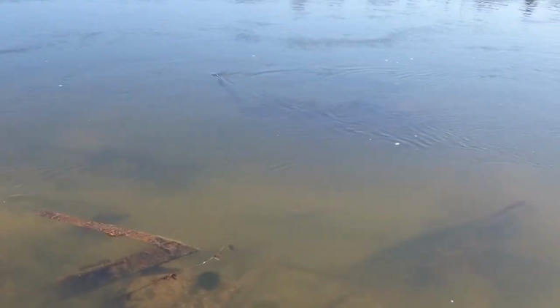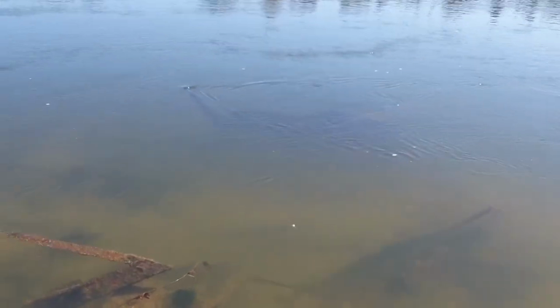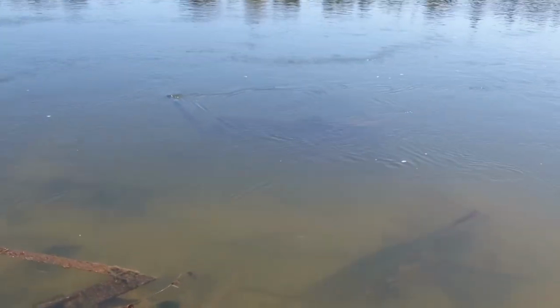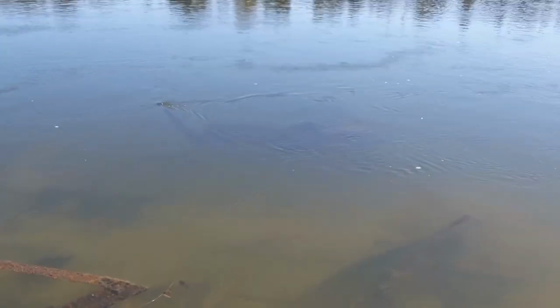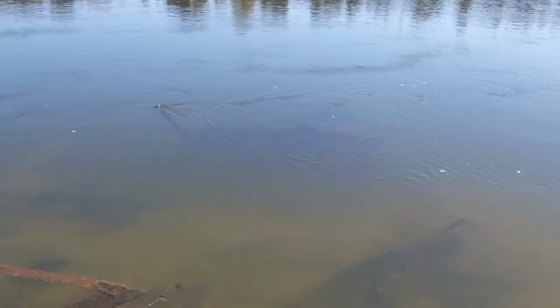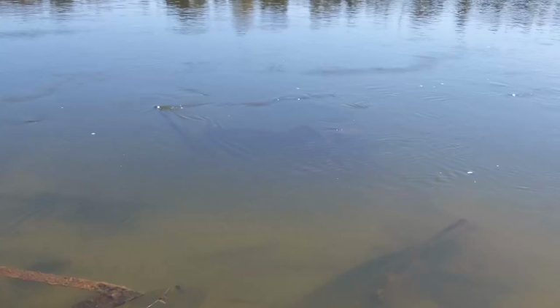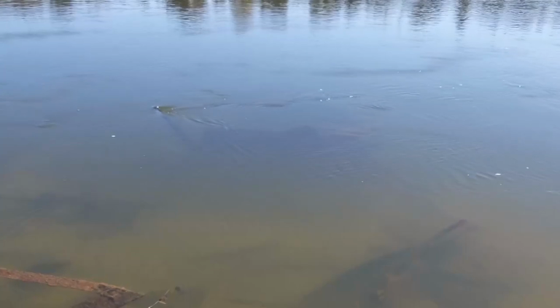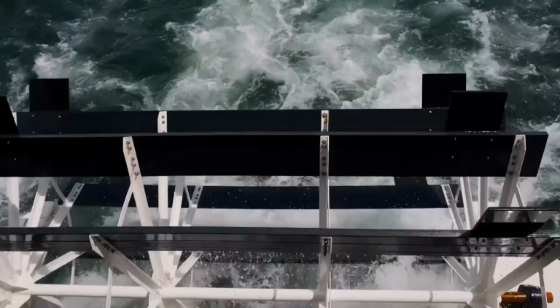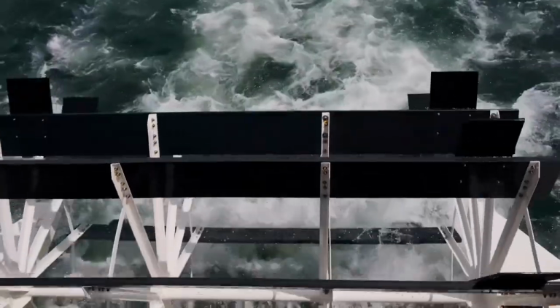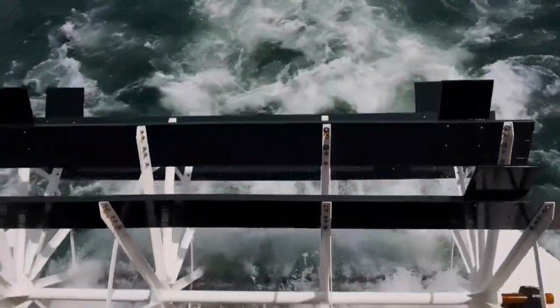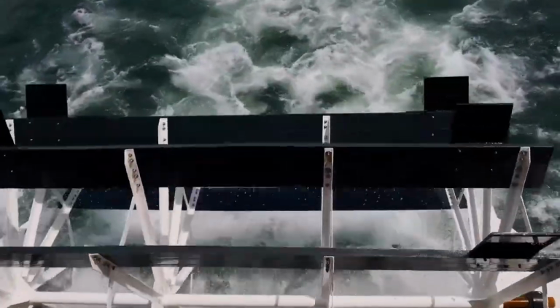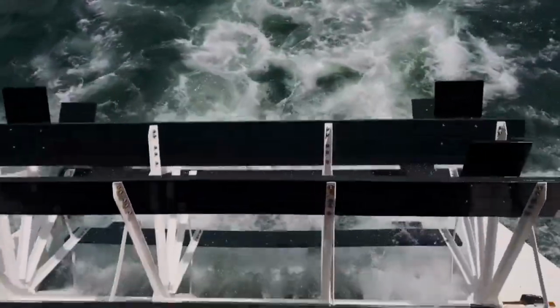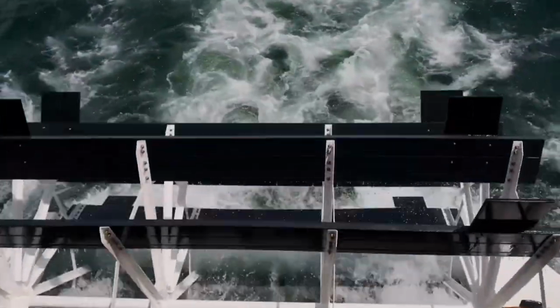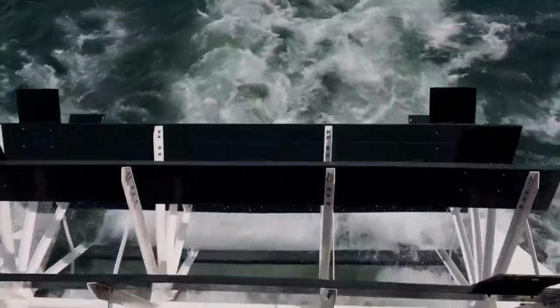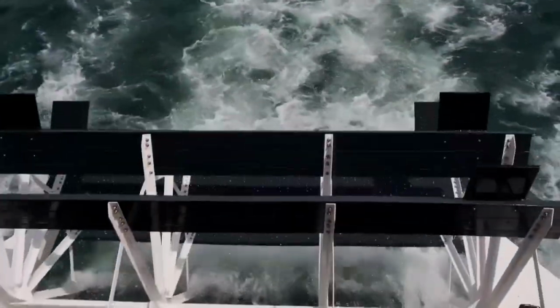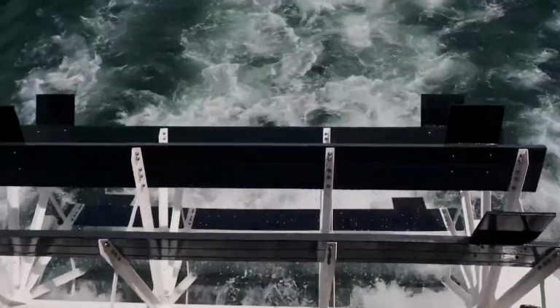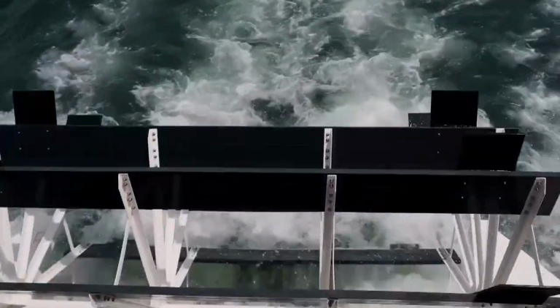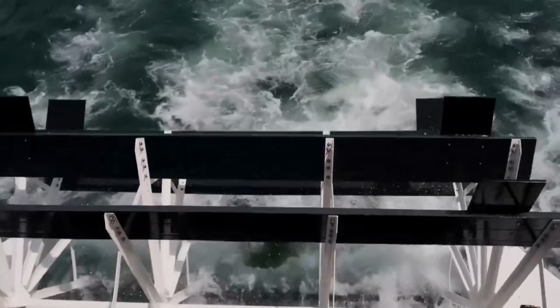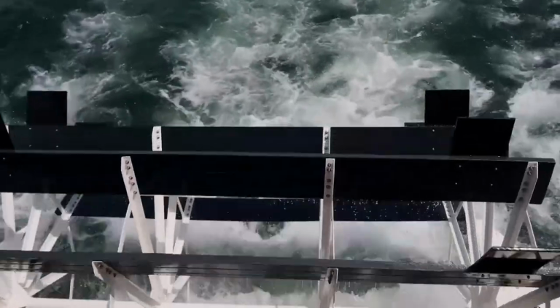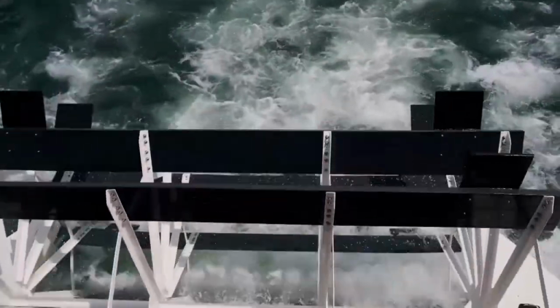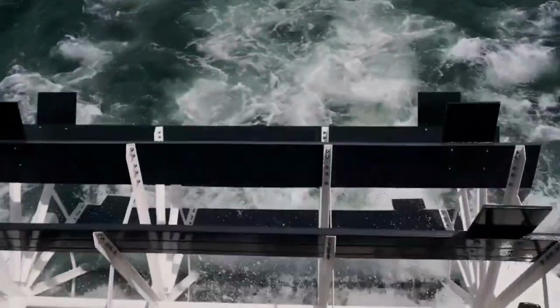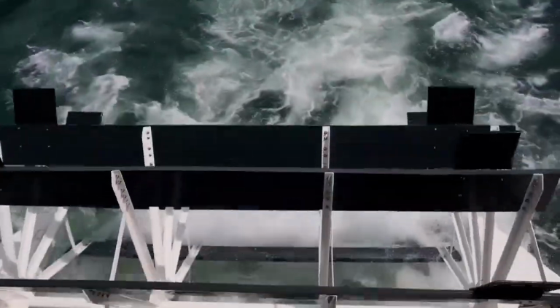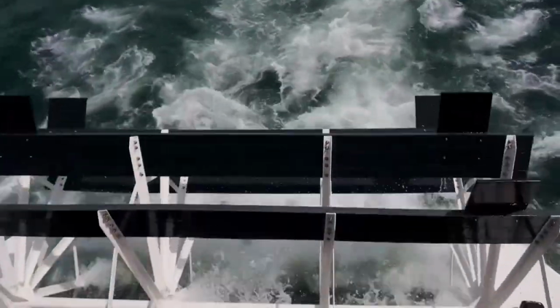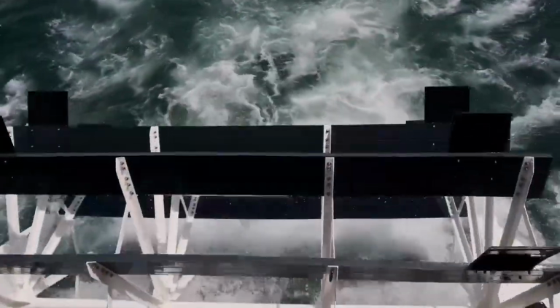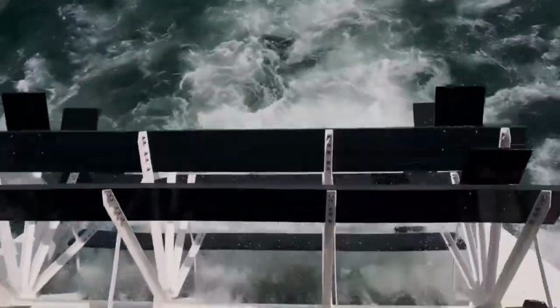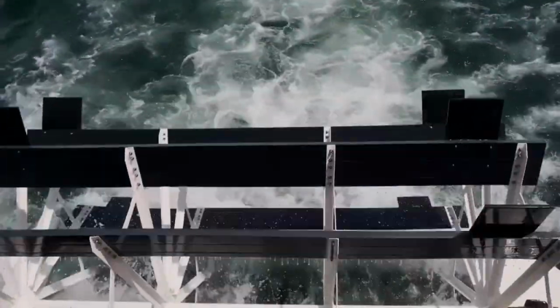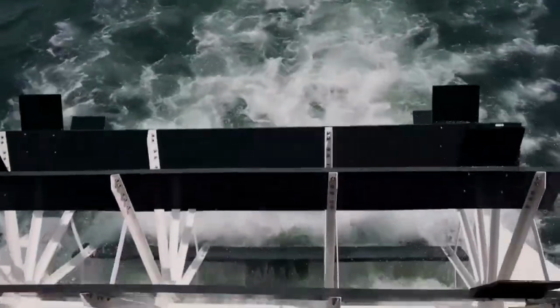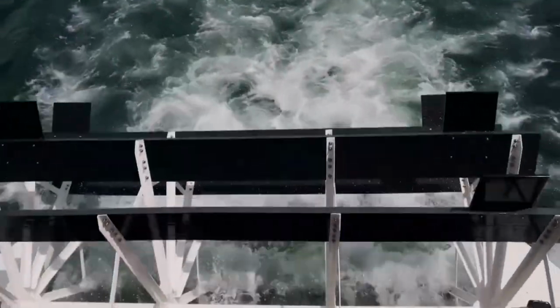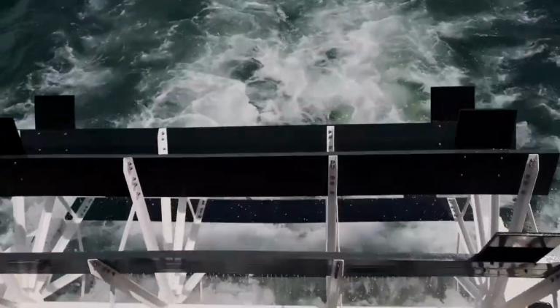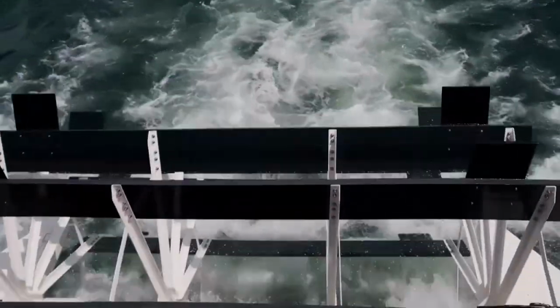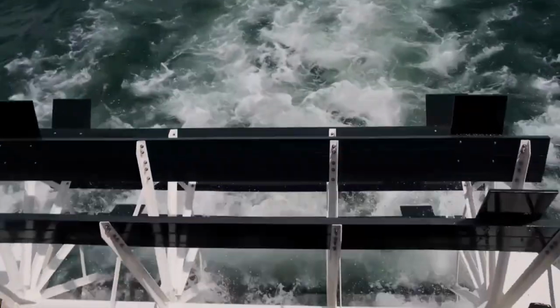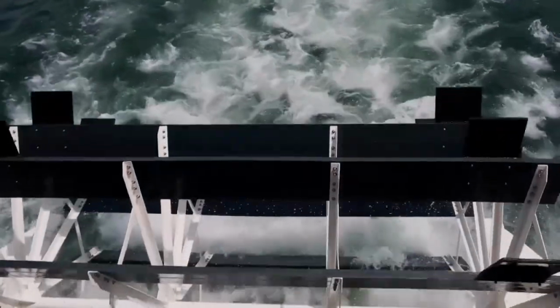Now, research is underway to determine more about the wreck, including the name of the boat and the year that it sank. It is known that a number of paddle wheel riverboats sank at Blountstown during the 19th and early 20th centuries.